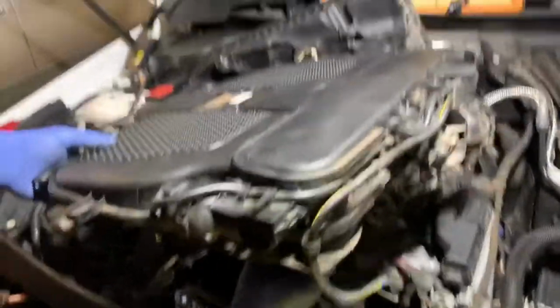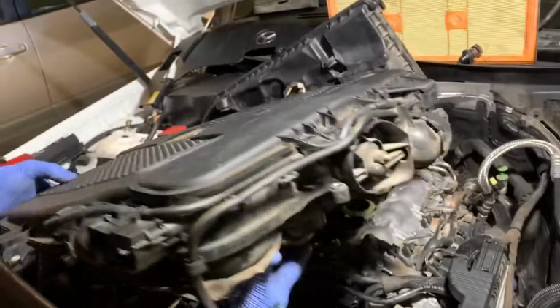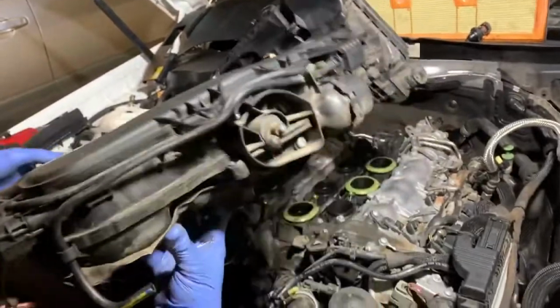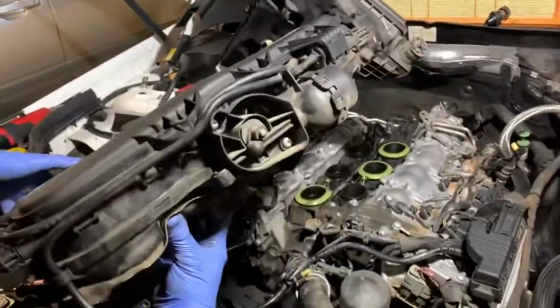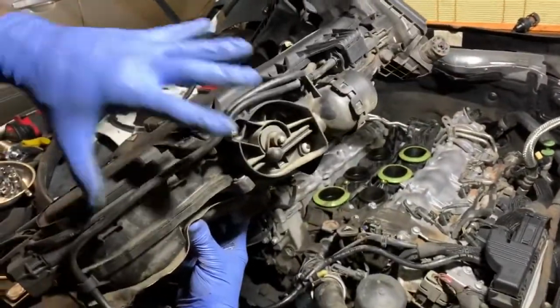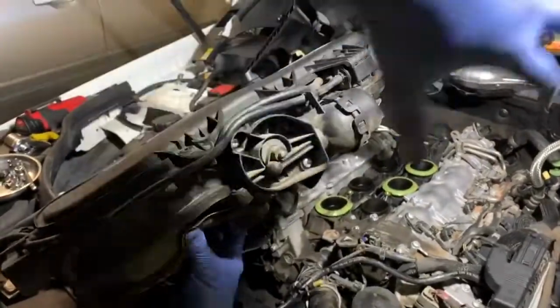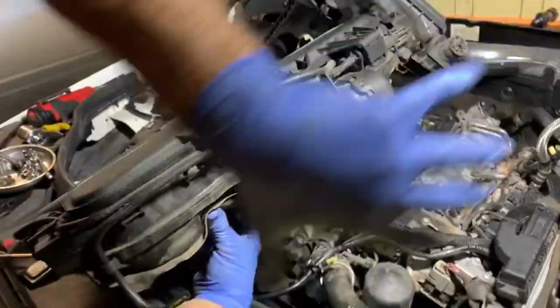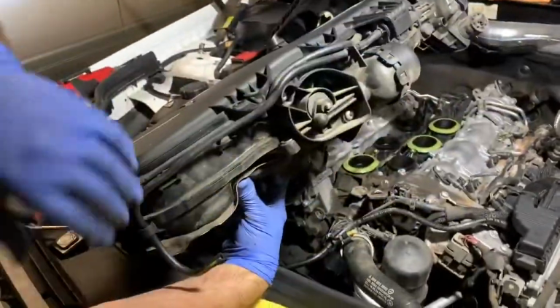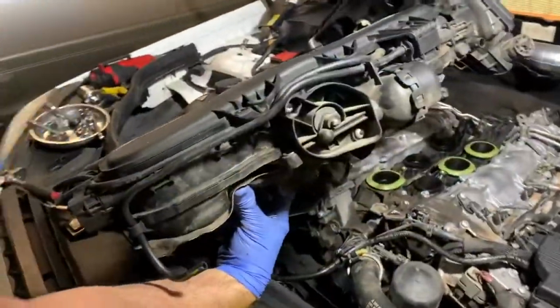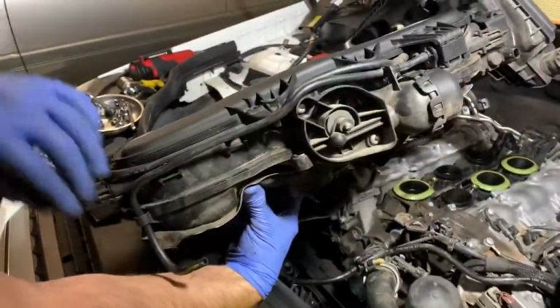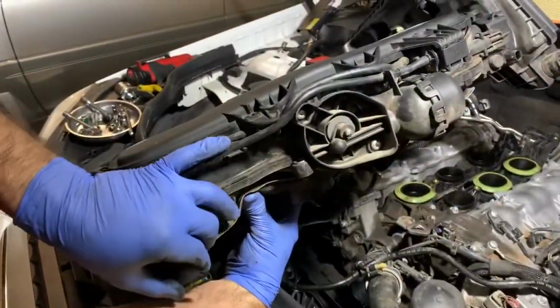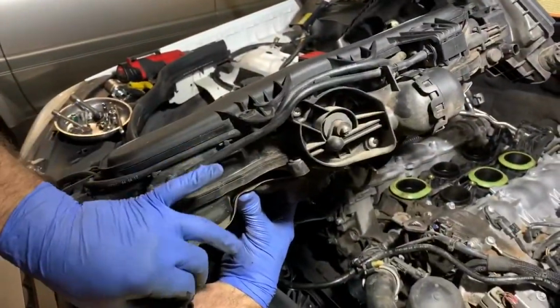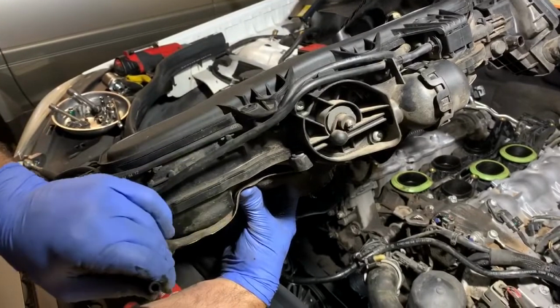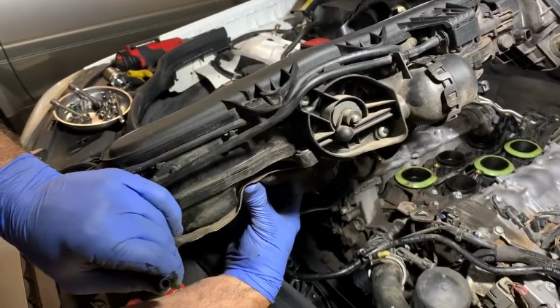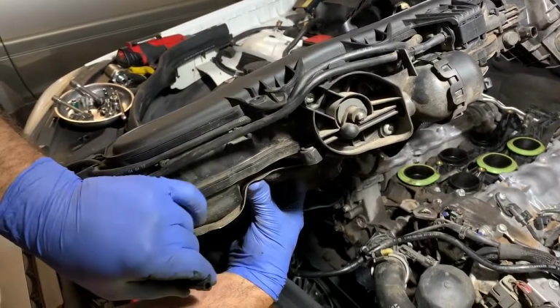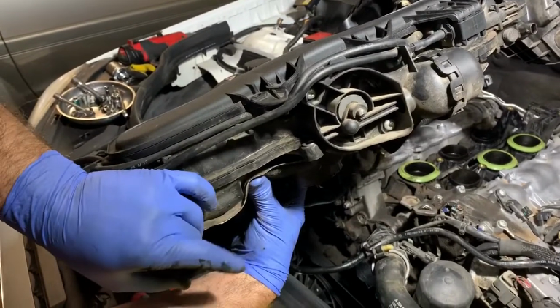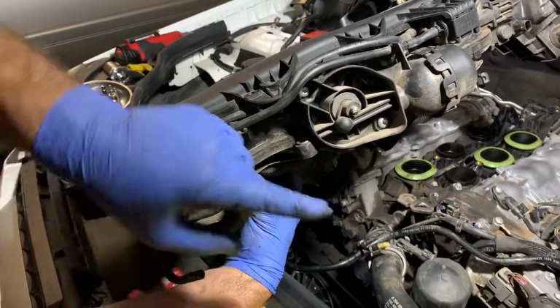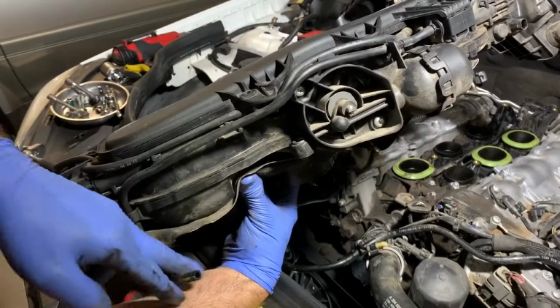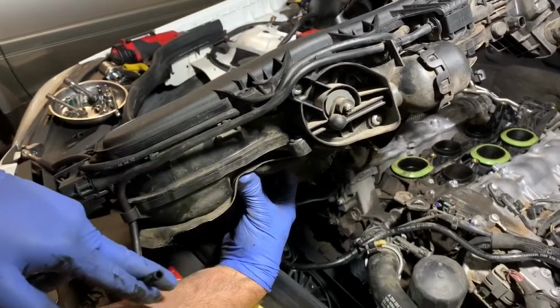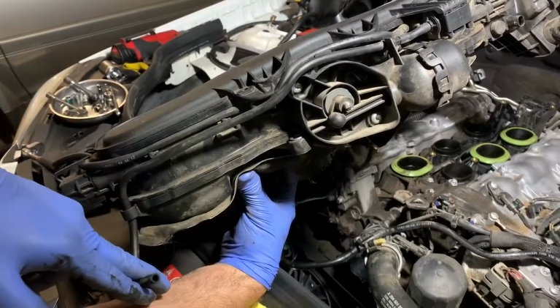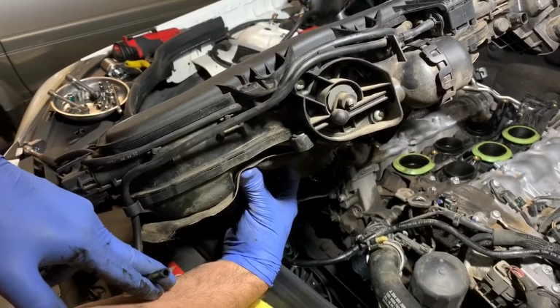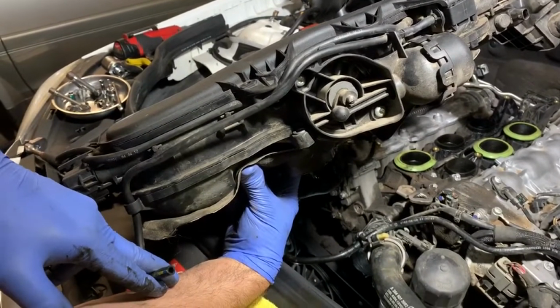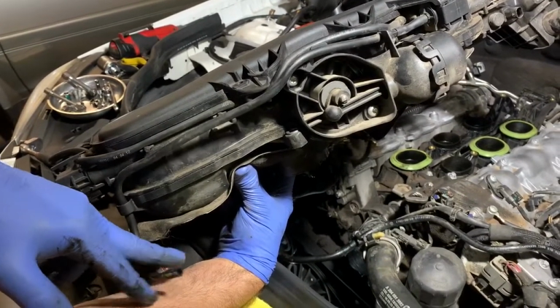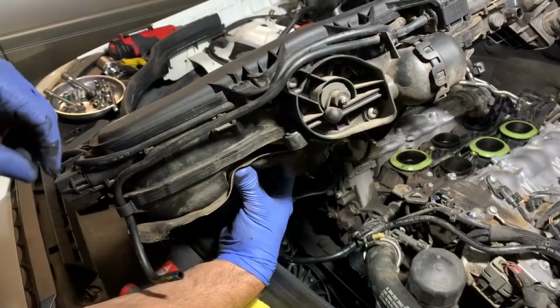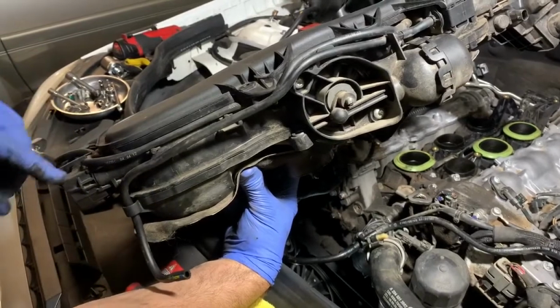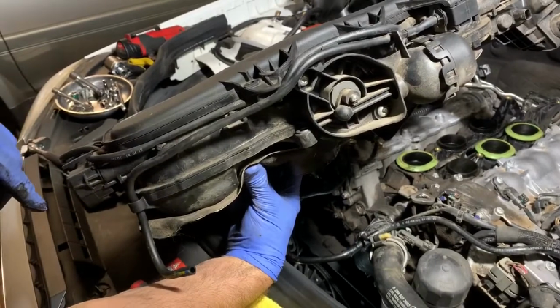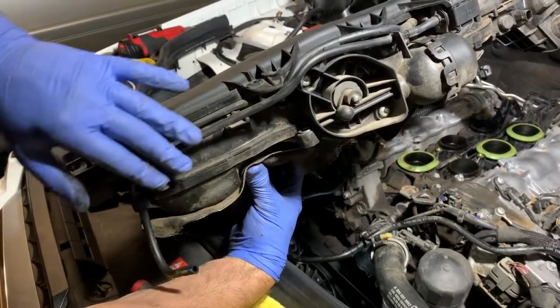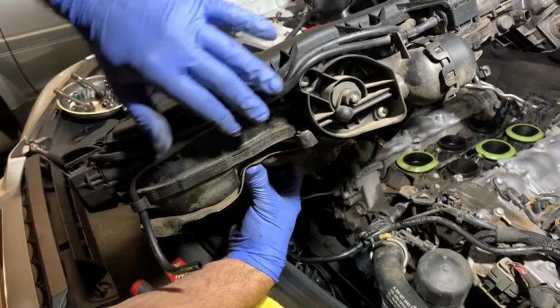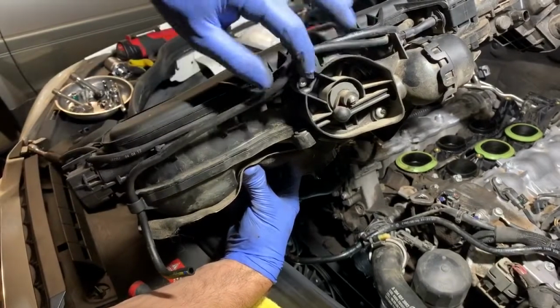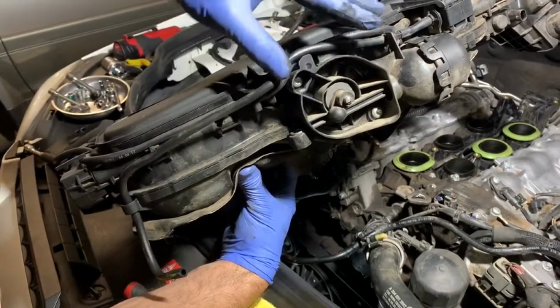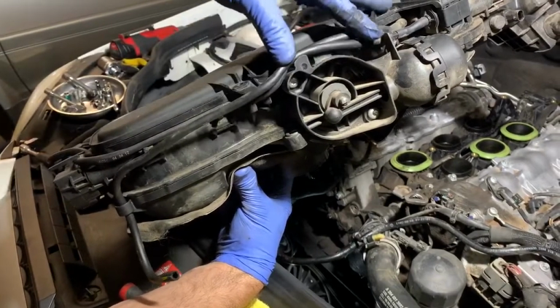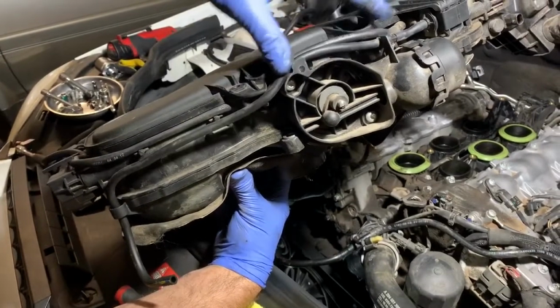On the back — this is important — this is where the firewall would be. You've got a vacuum tube that connects to a device. I'm not sure exactly what it connects to; it might be something EGR. These tubes essentially need to be disconnected.